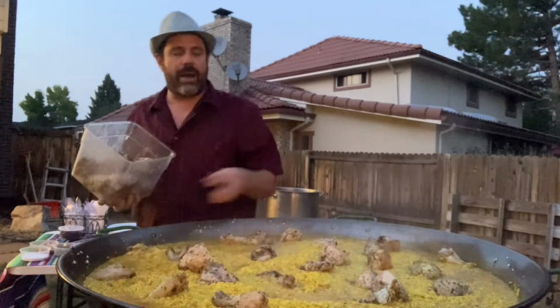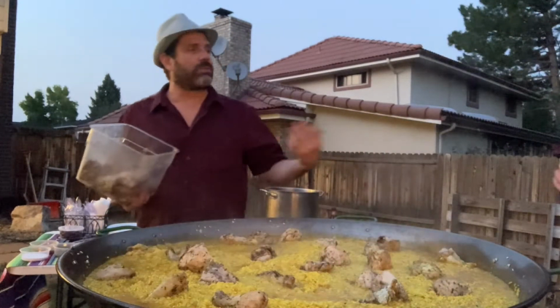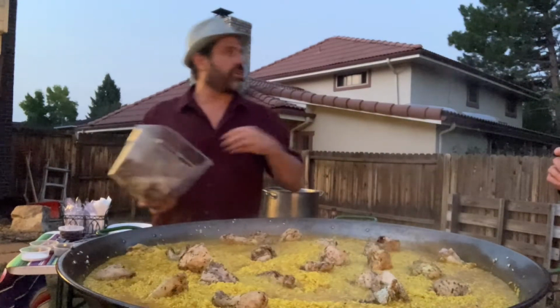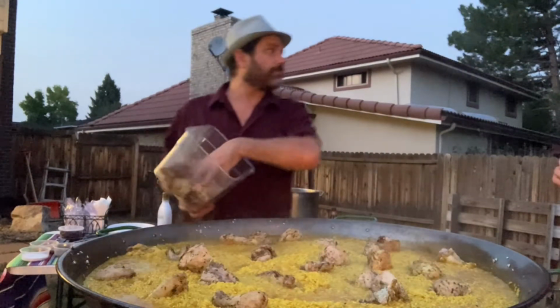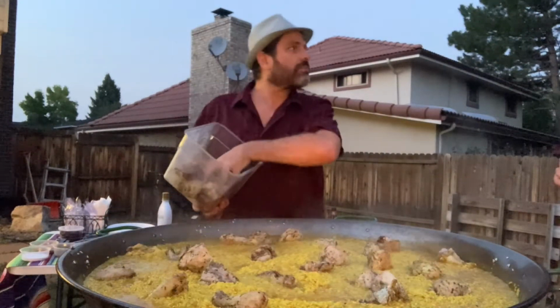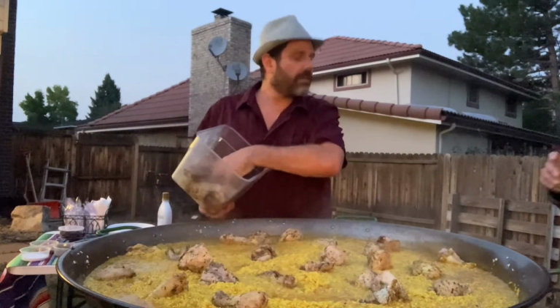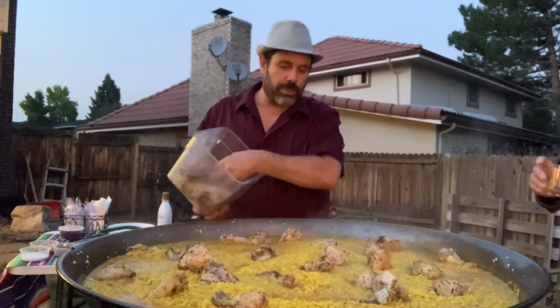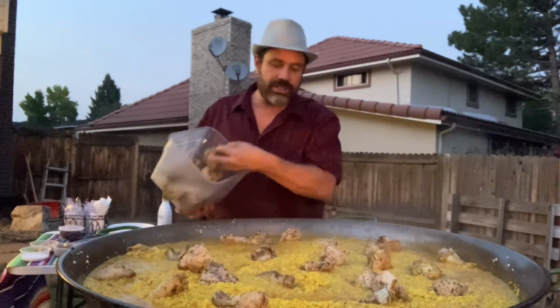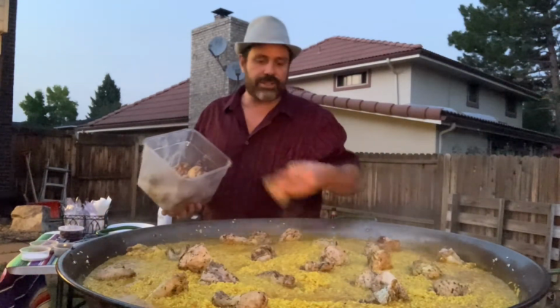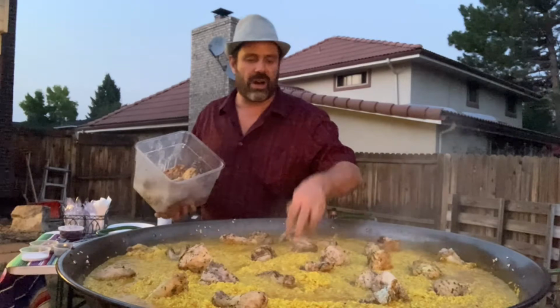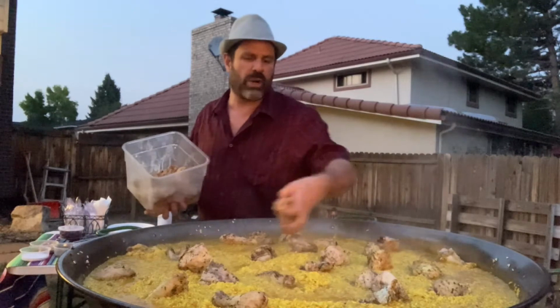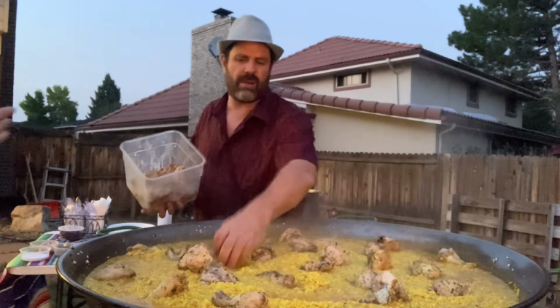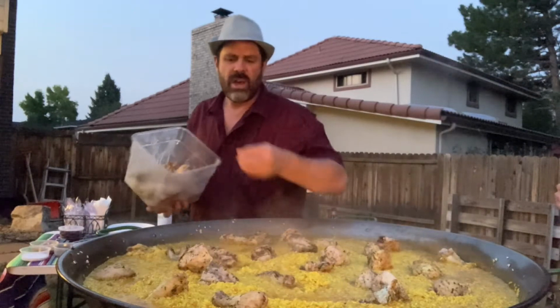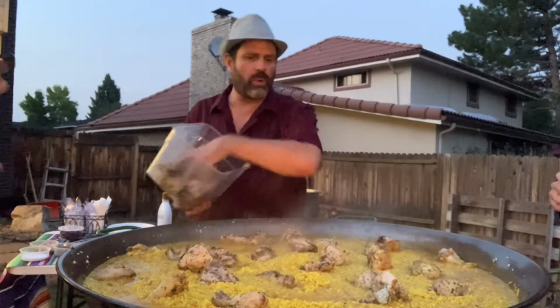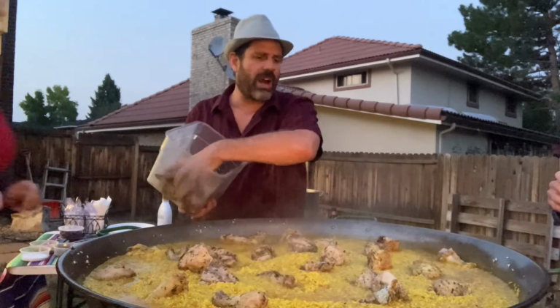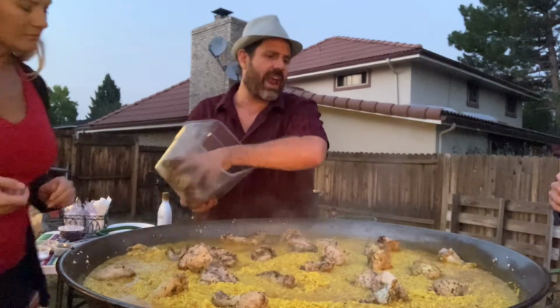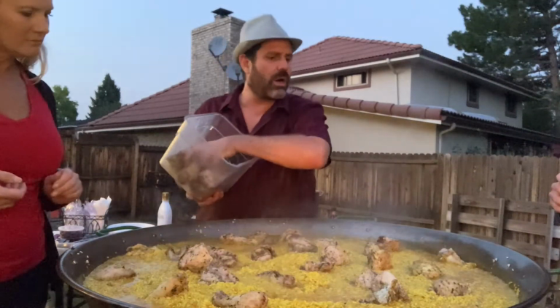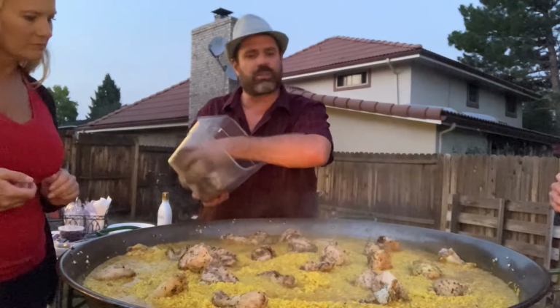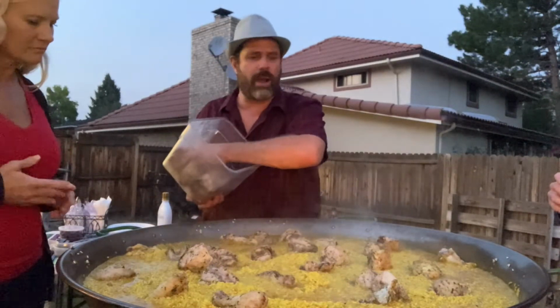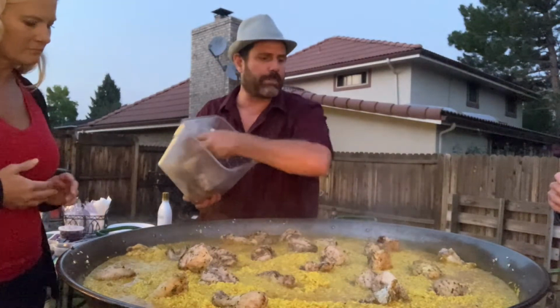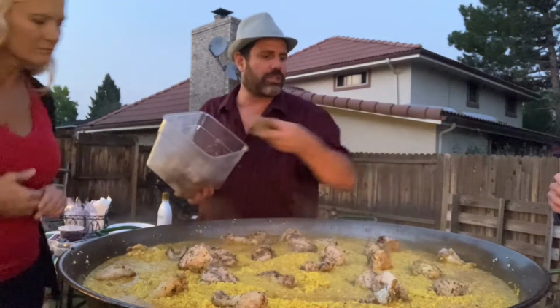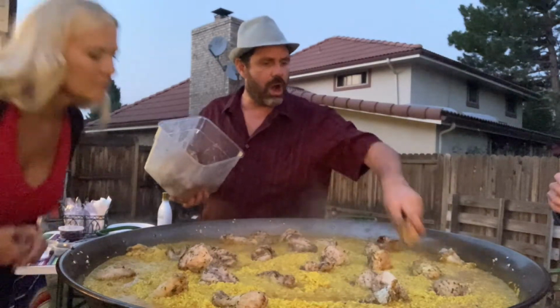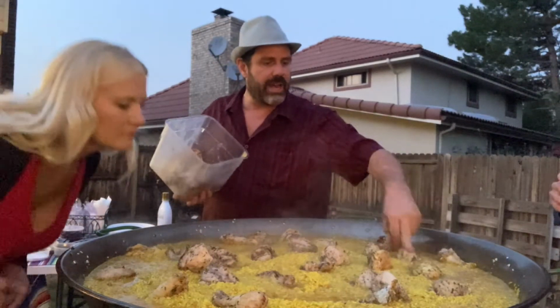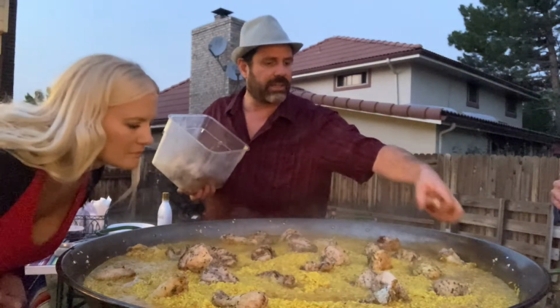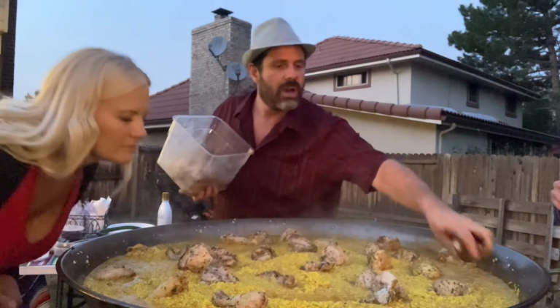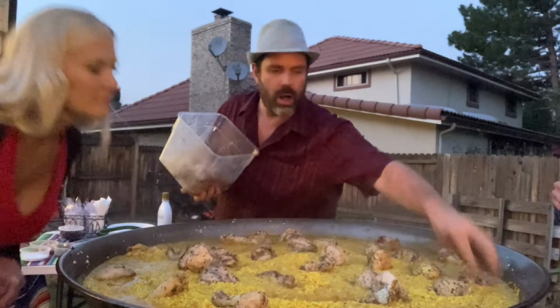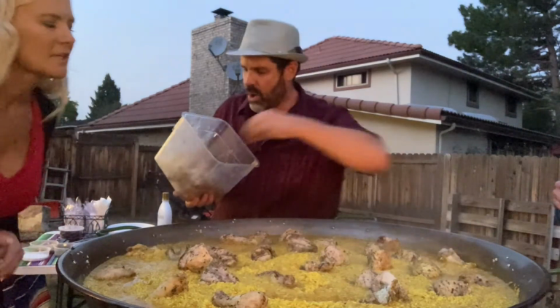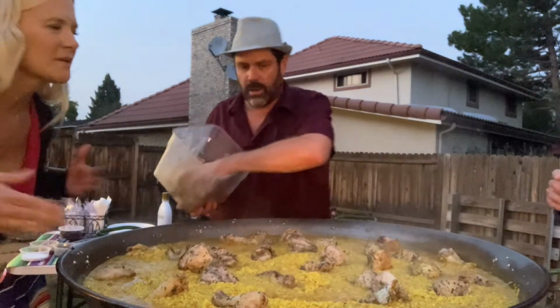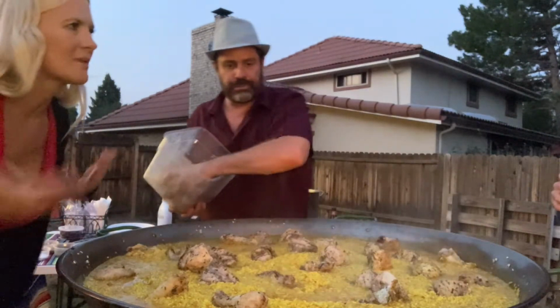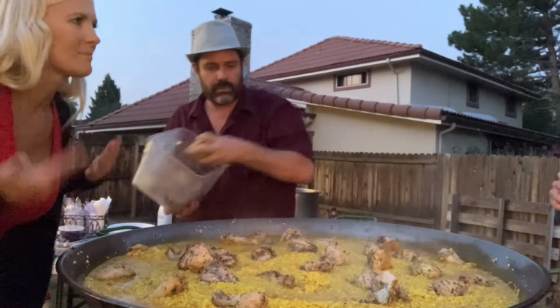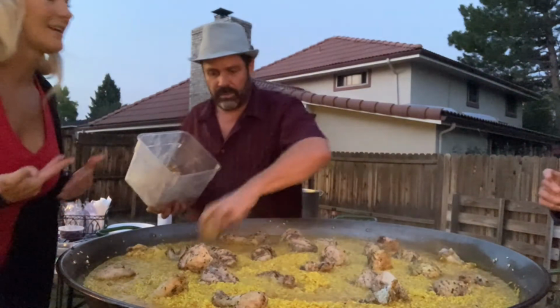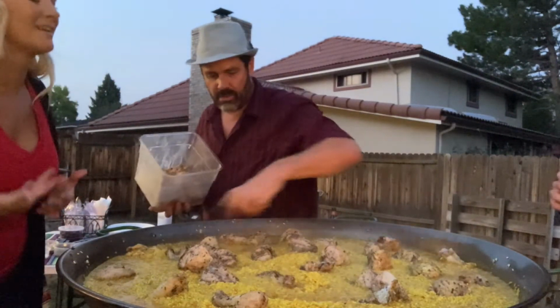I already roasted the chicken for this process — I put some fresh oregano, crushed red peppers, garlic, and olive oil on it.